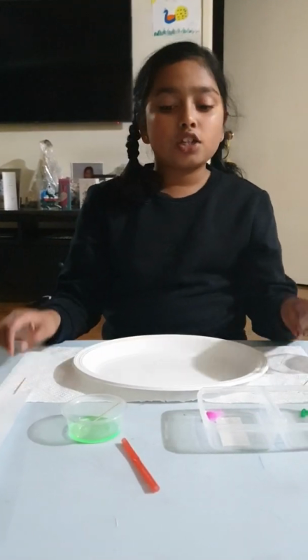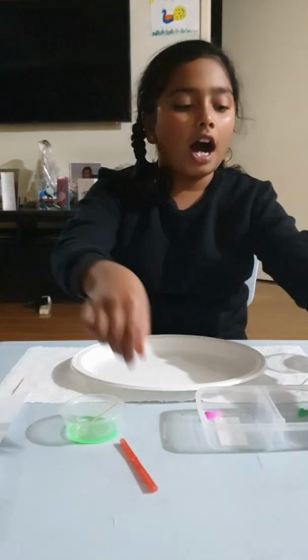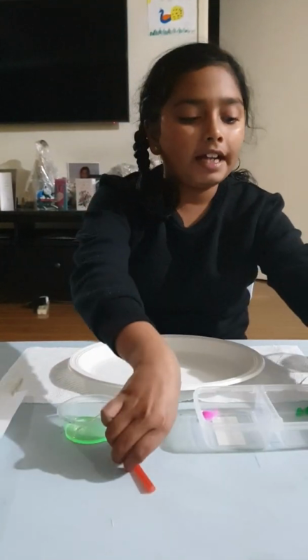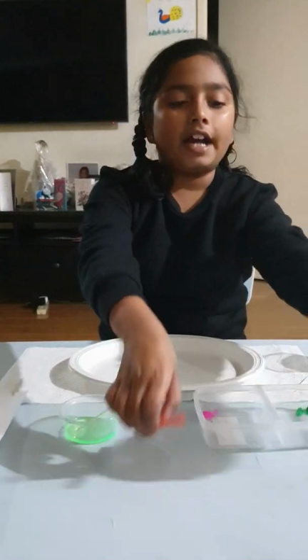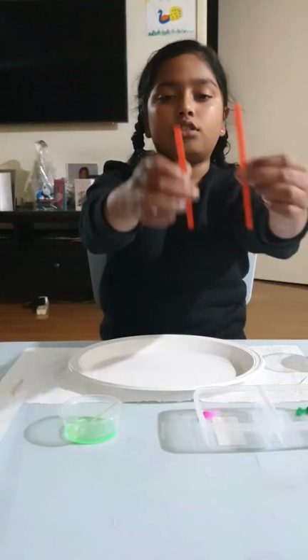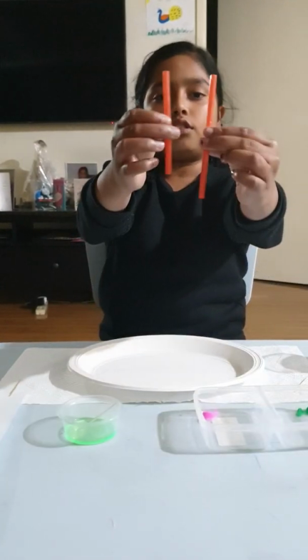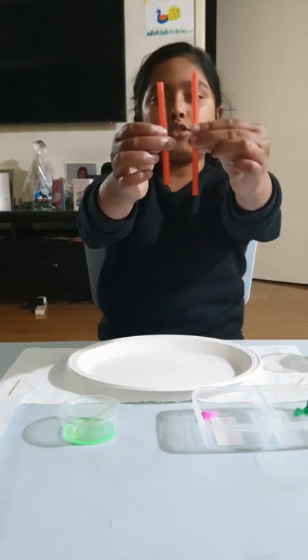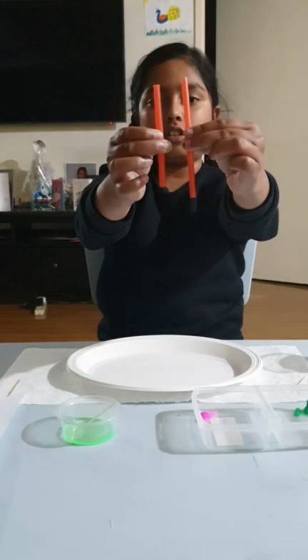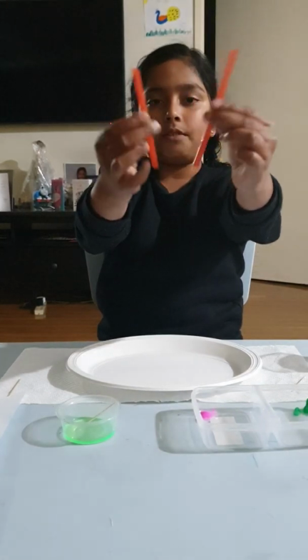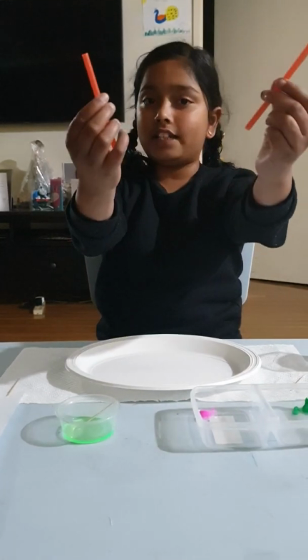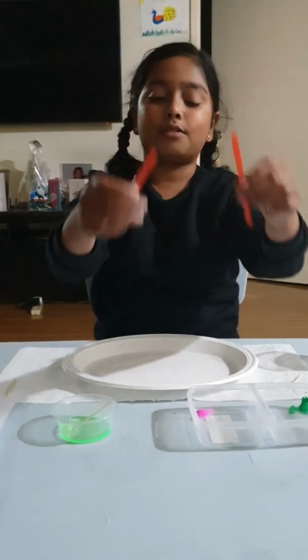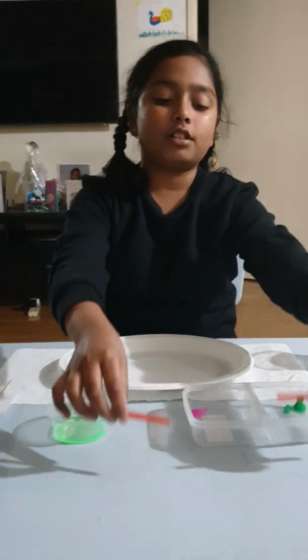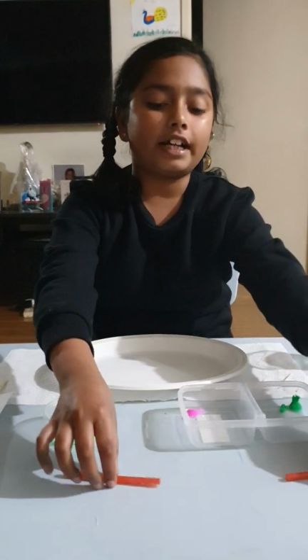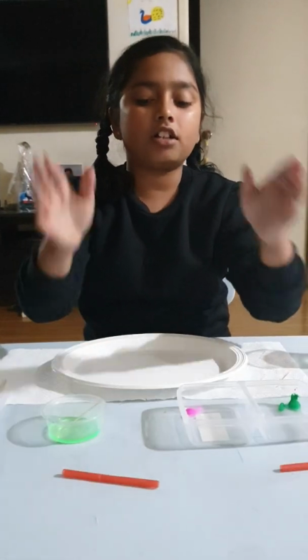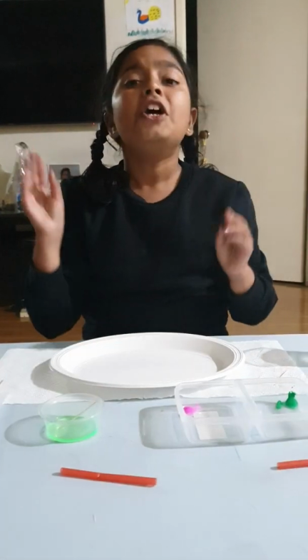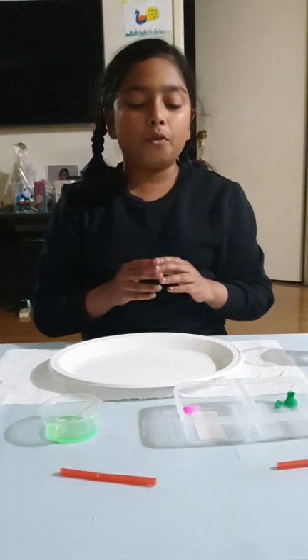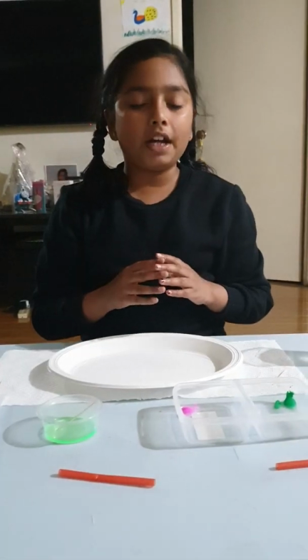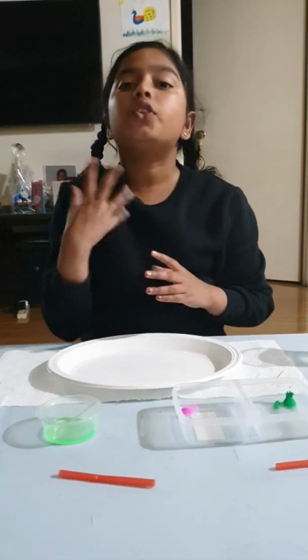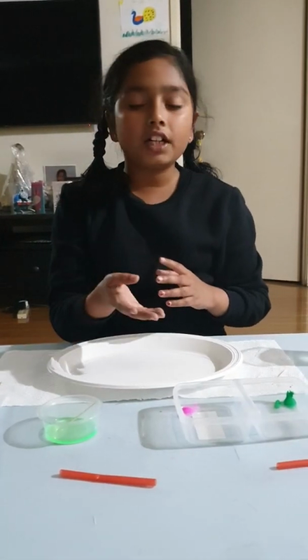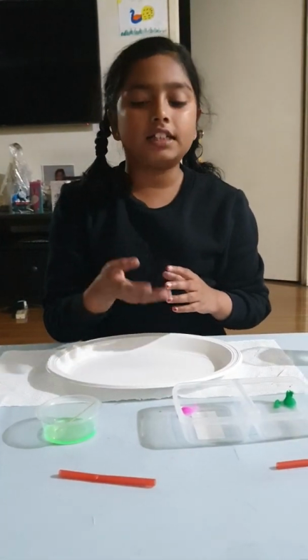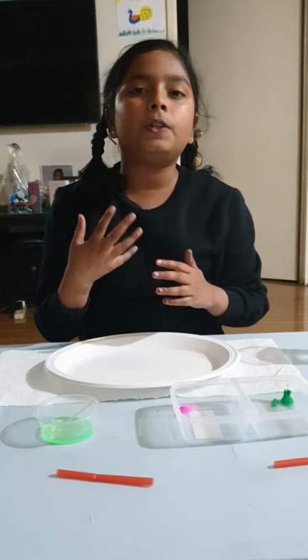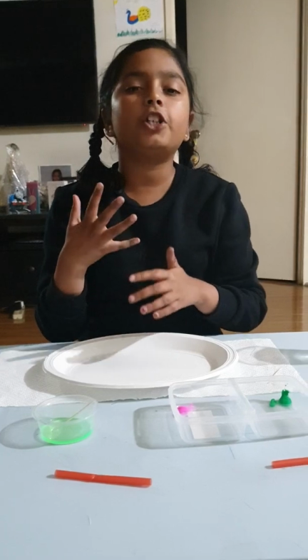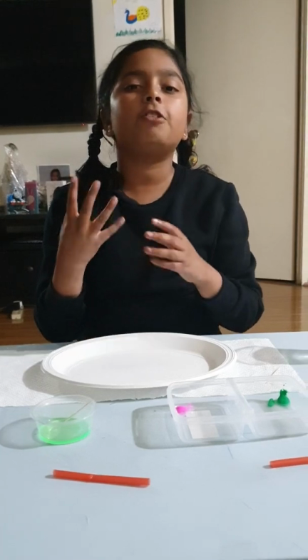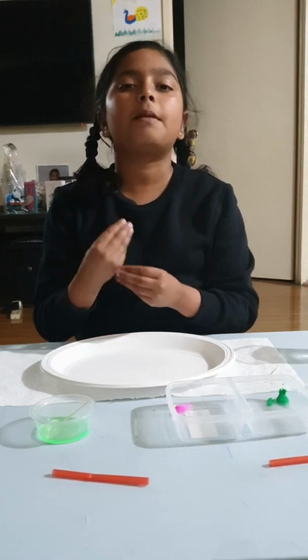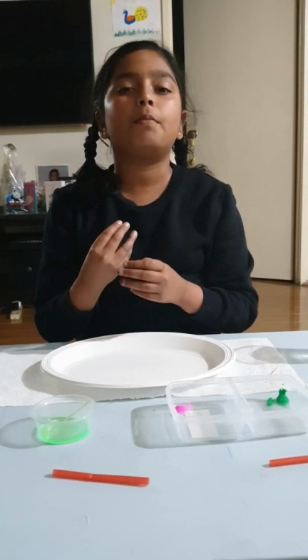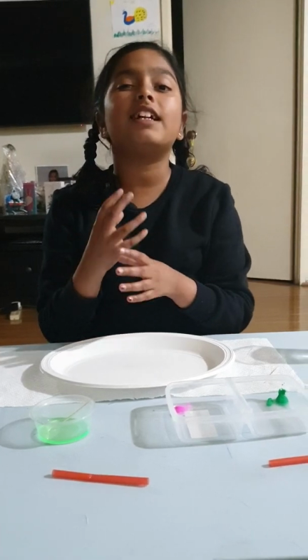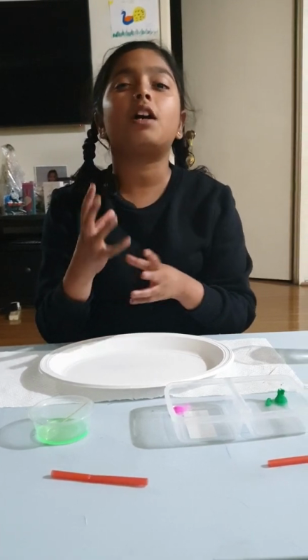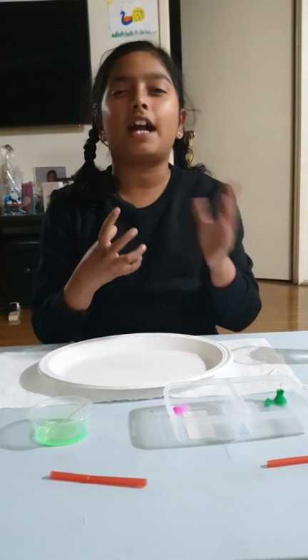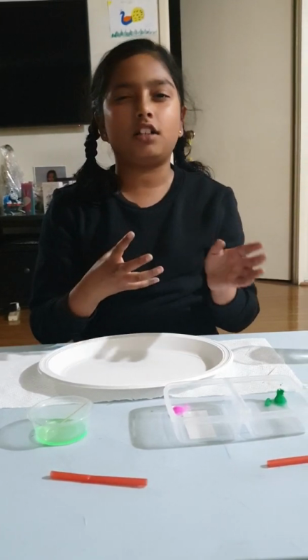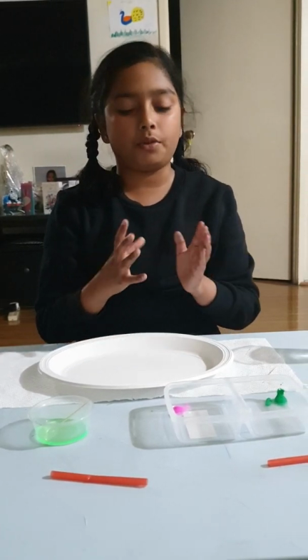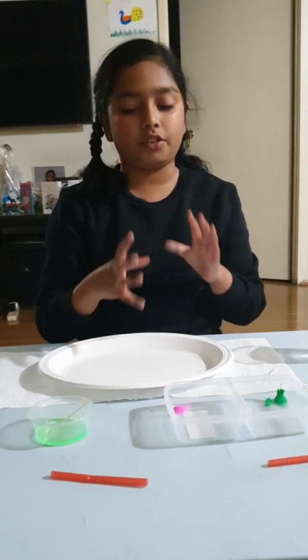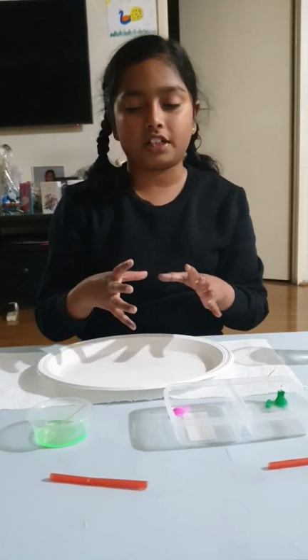So why I took two straws and why they're so small is because I cut them, because we have two different colours and we shouldn't use the same straw because then it will pick up that colour, so we don't want to use that.